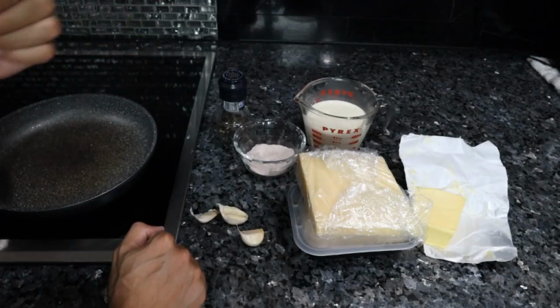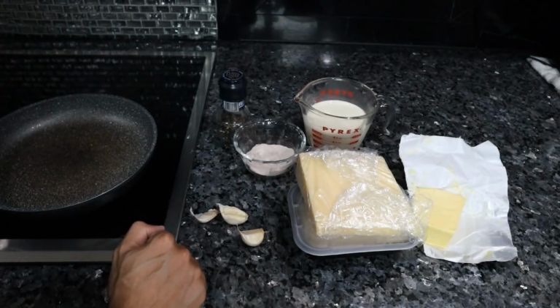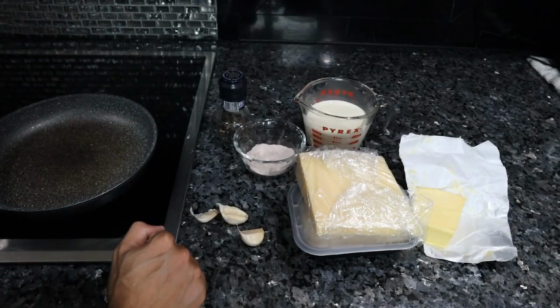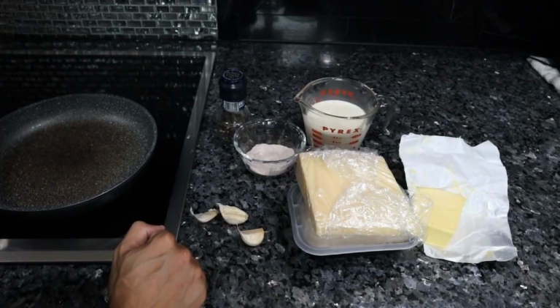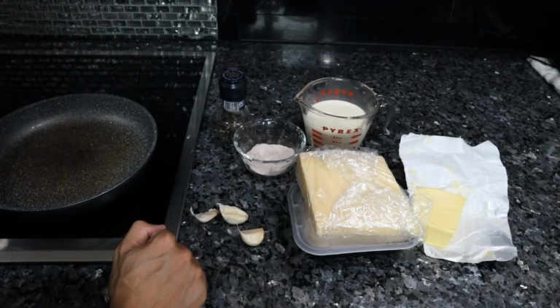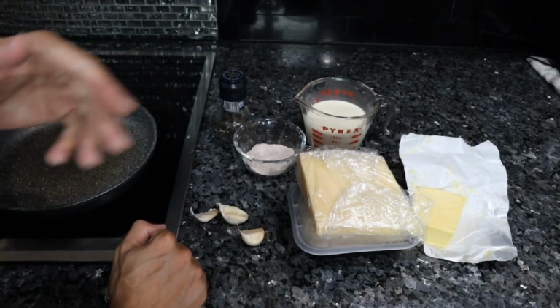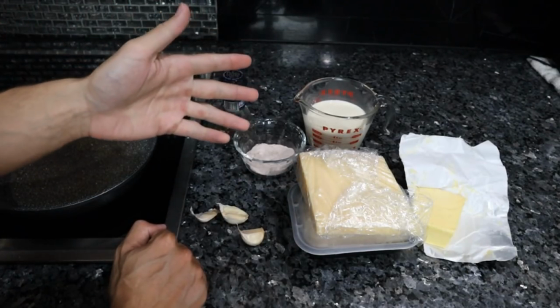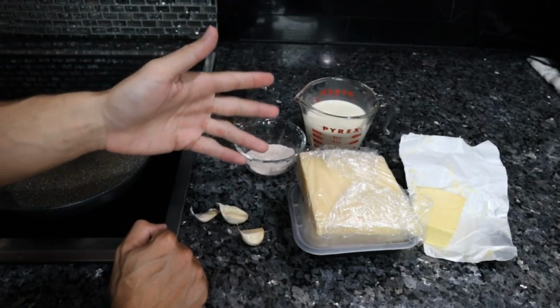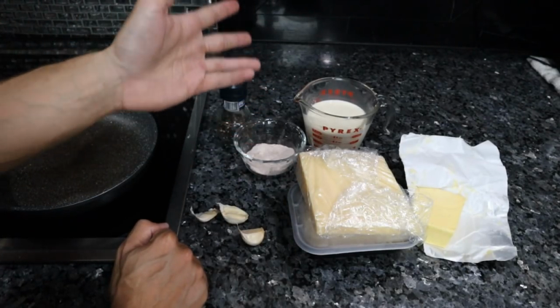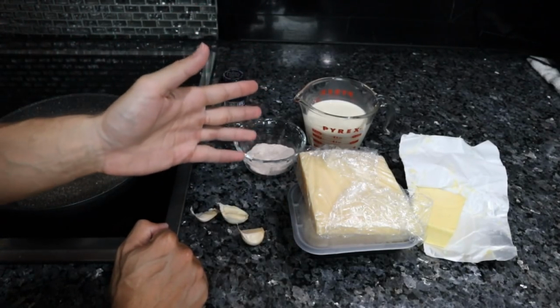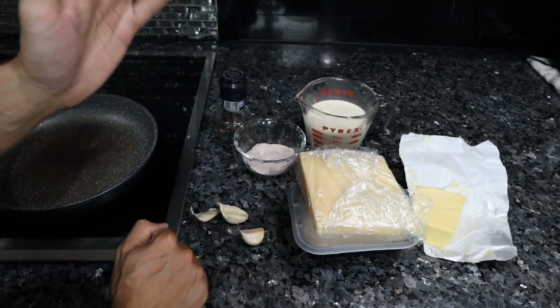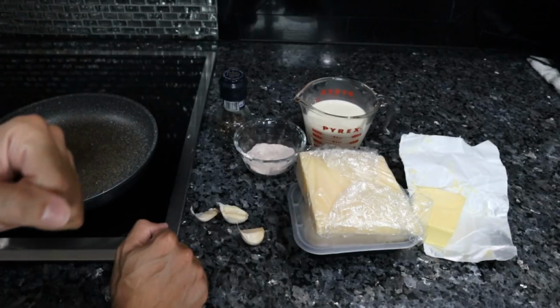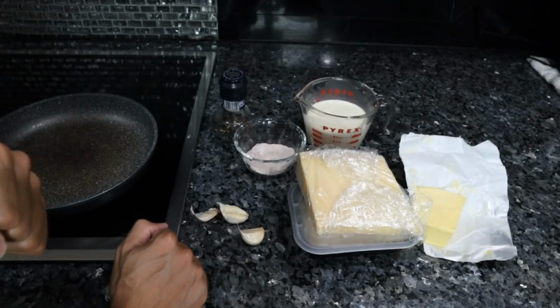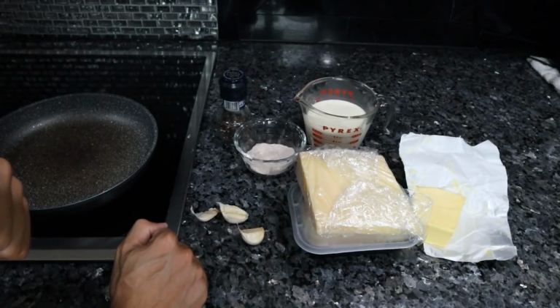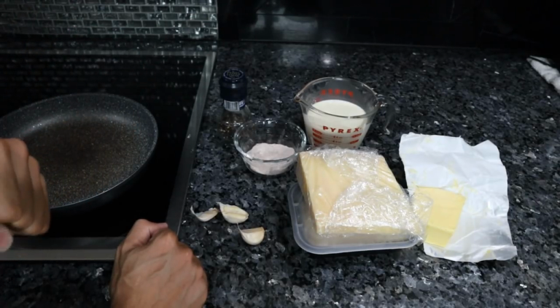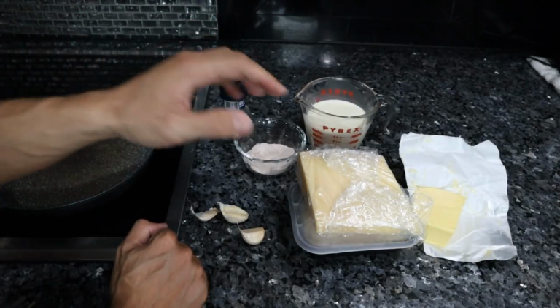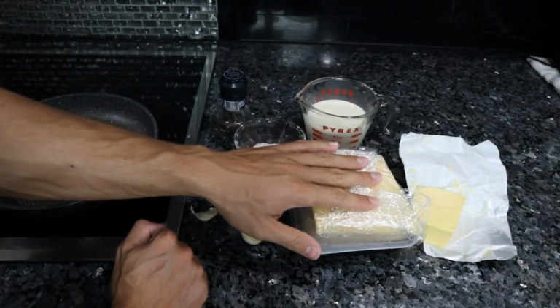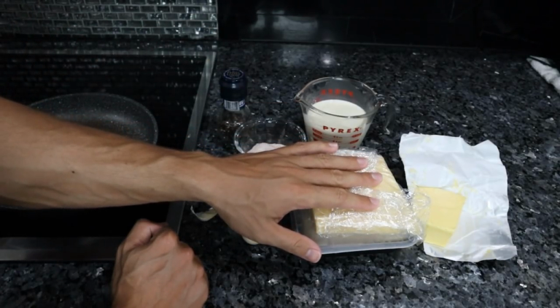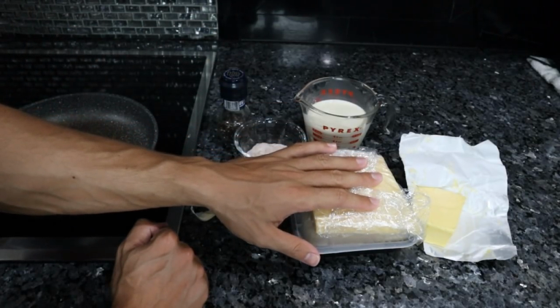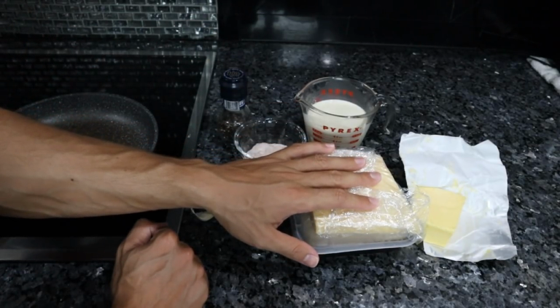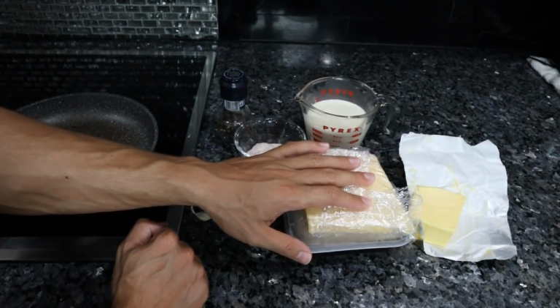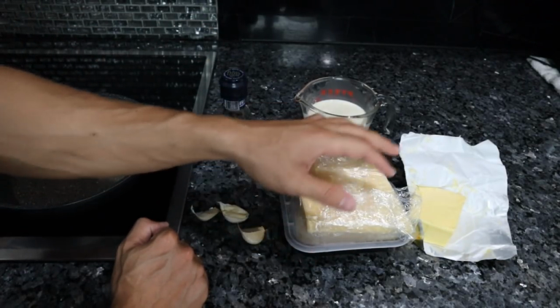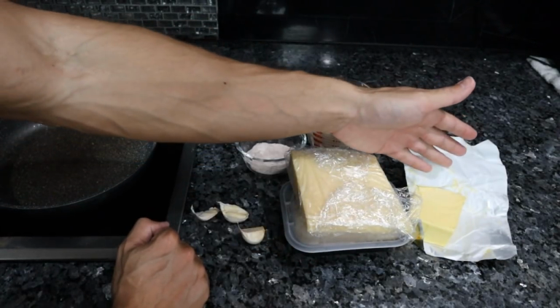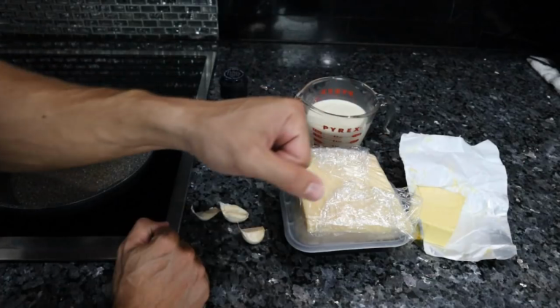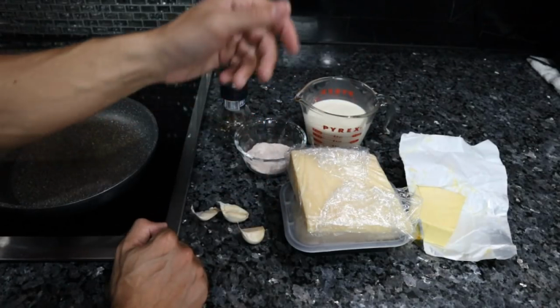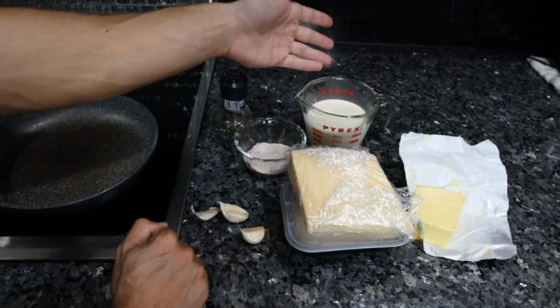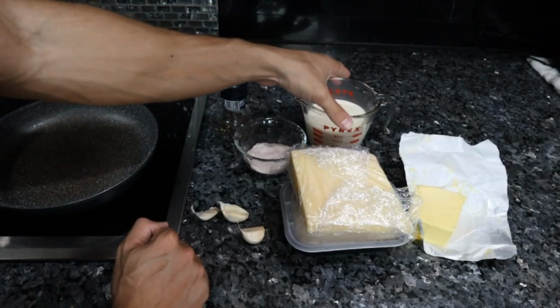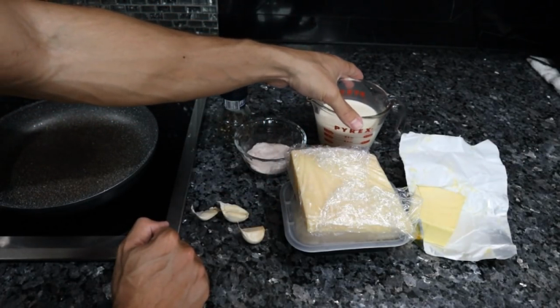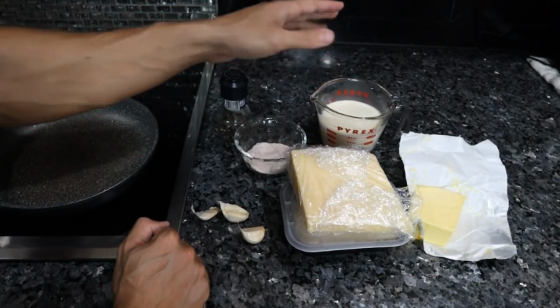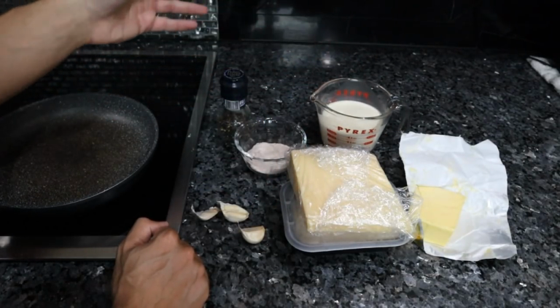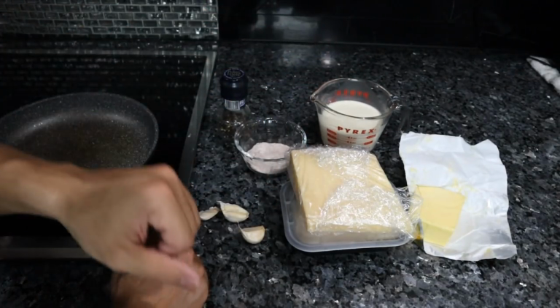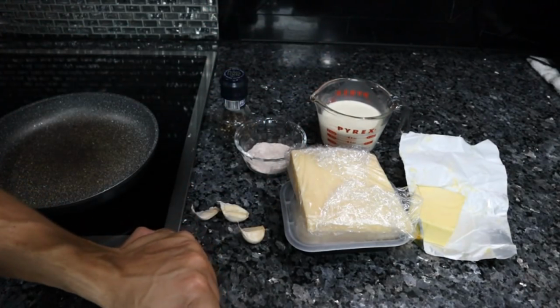As with a lot of classic Italian recipes, alfredo sauce is very simple but based on high quality ingredients. So we have Parmigiano-Reggiano cheese, butter, heavy cream, salt, pepper, and some garlic.